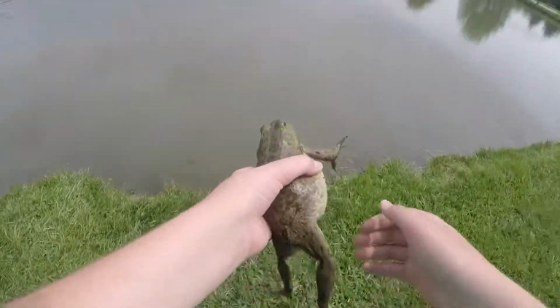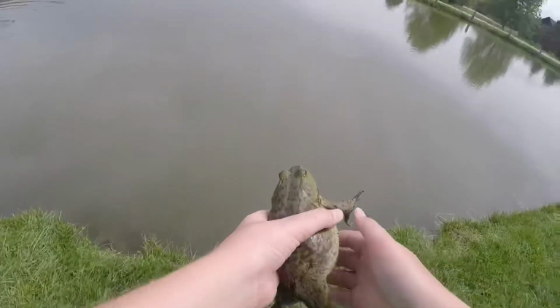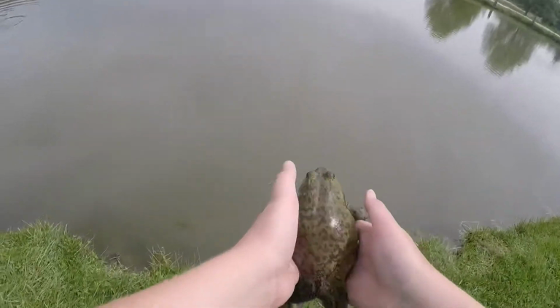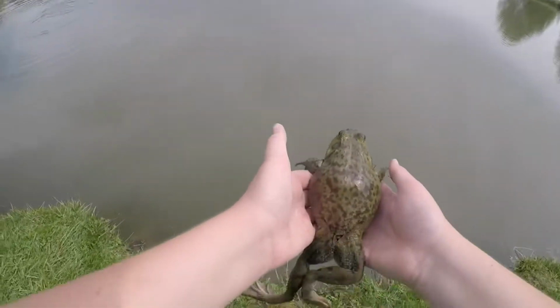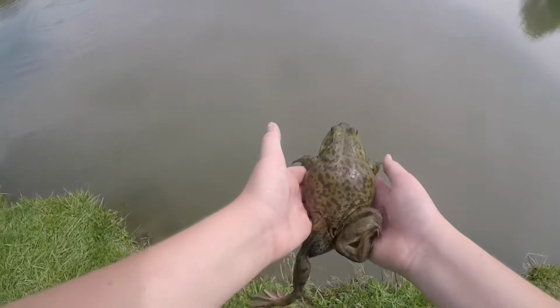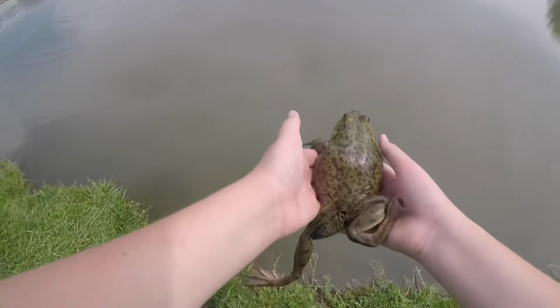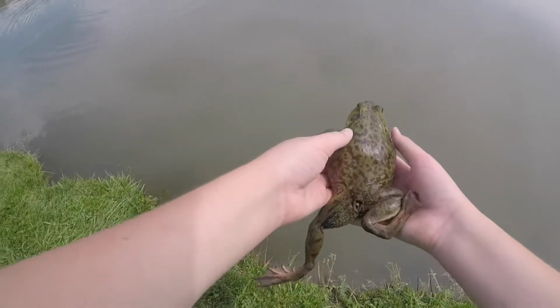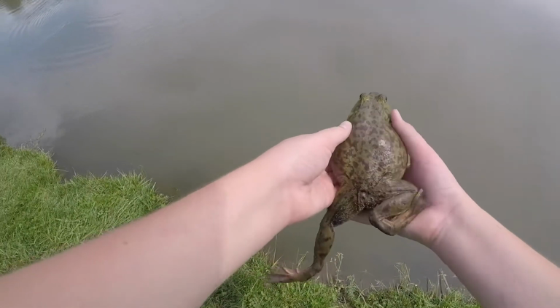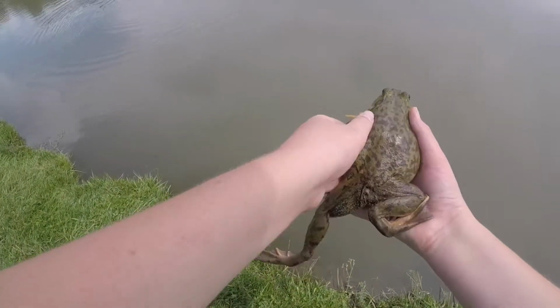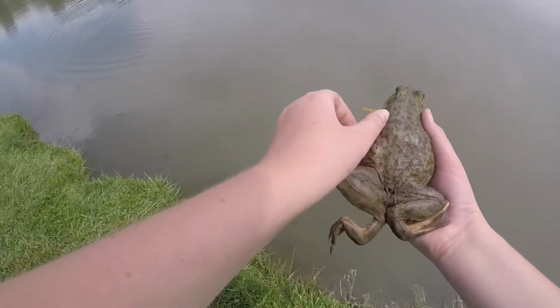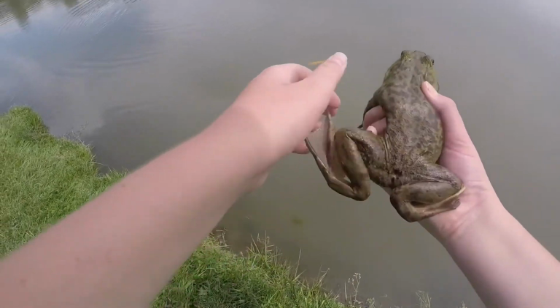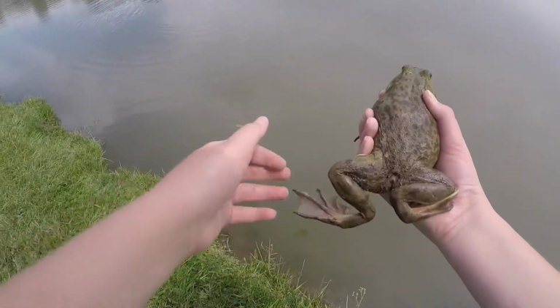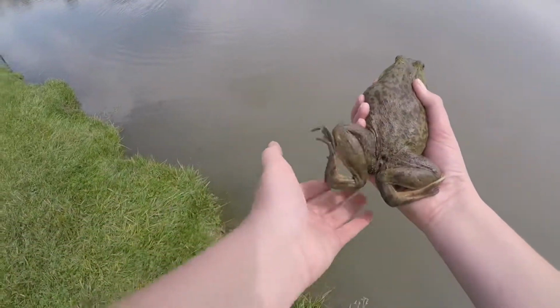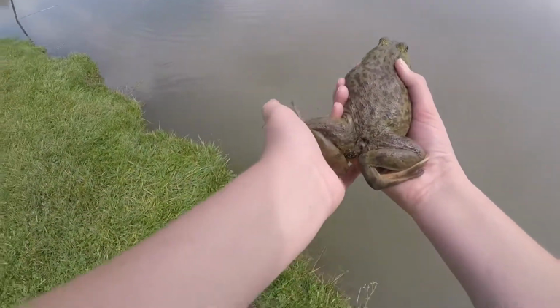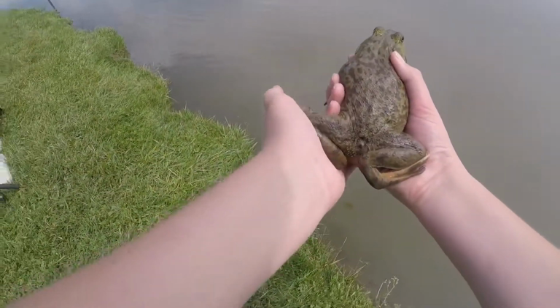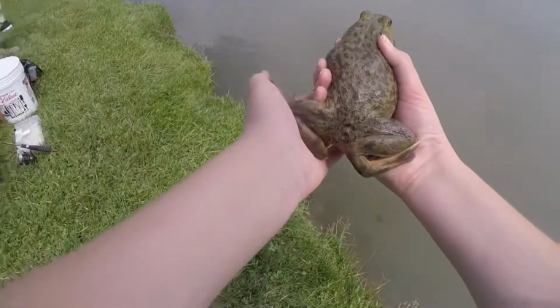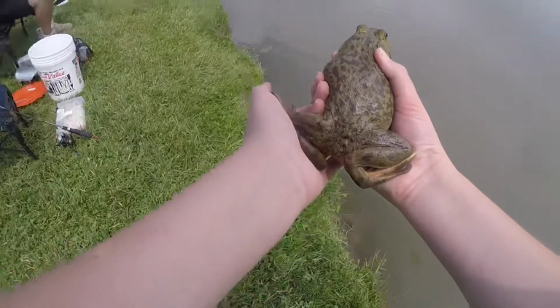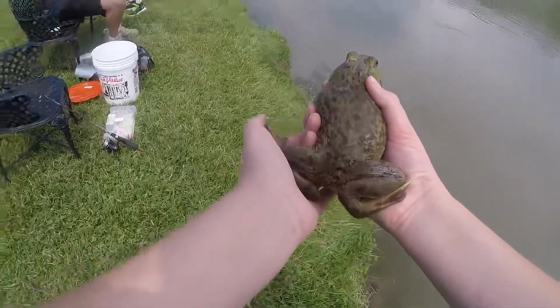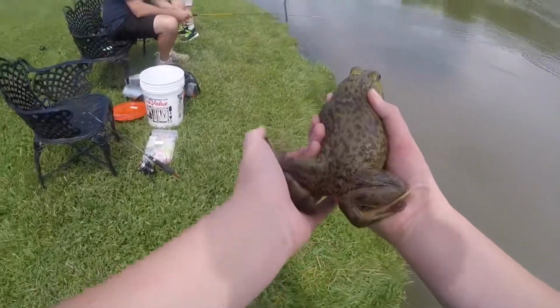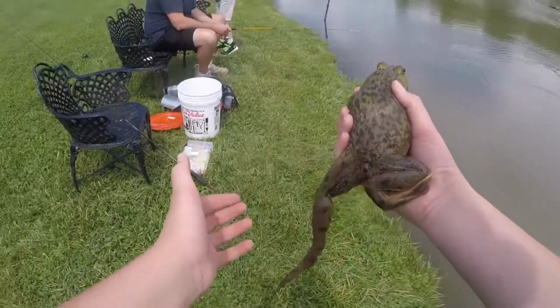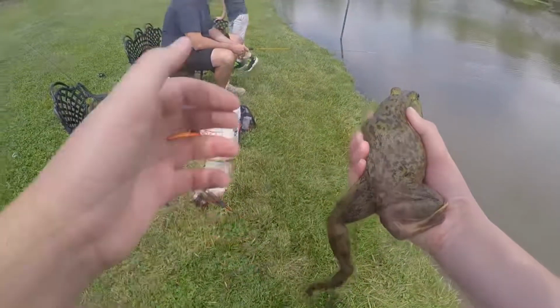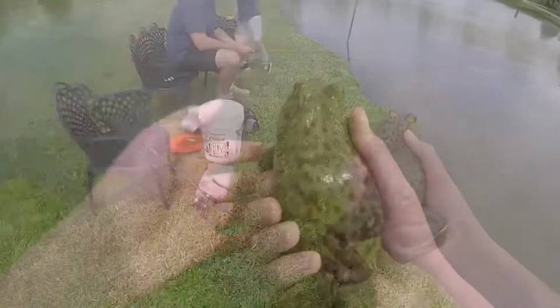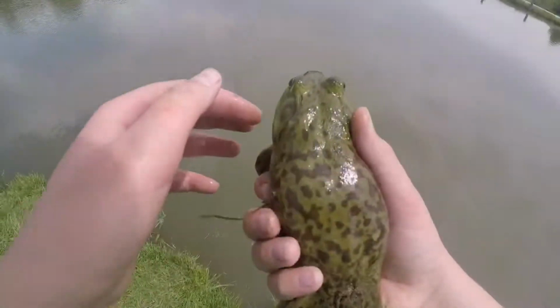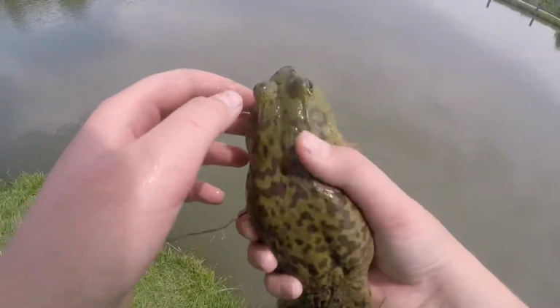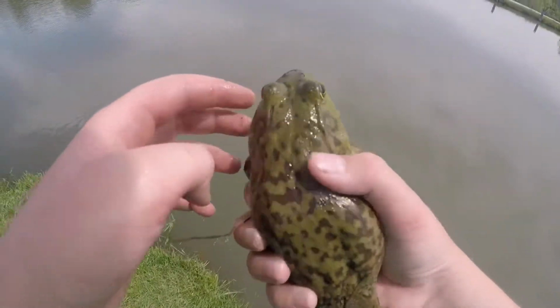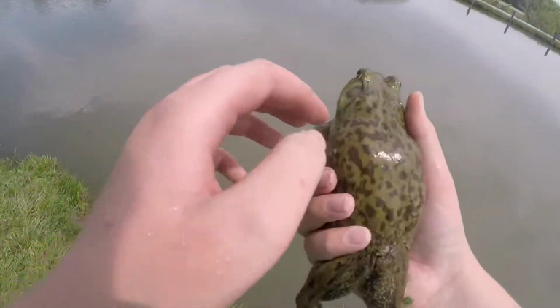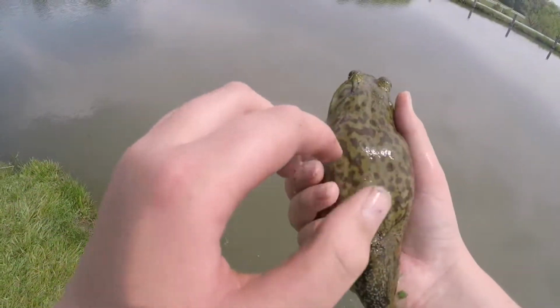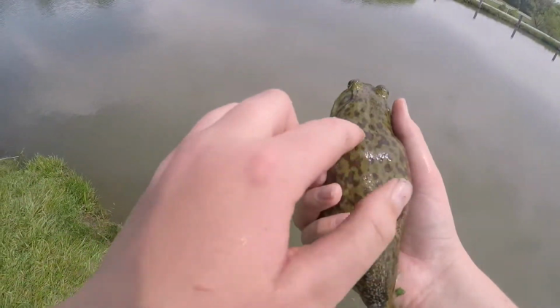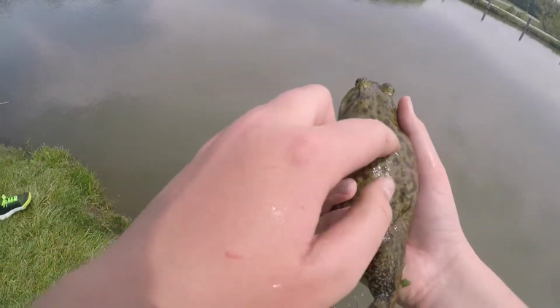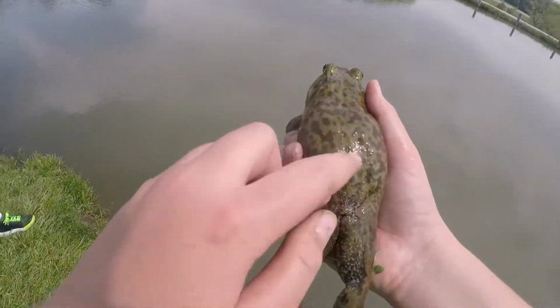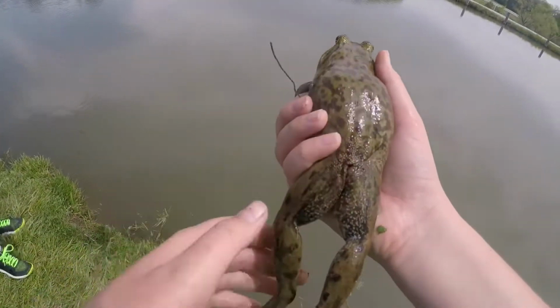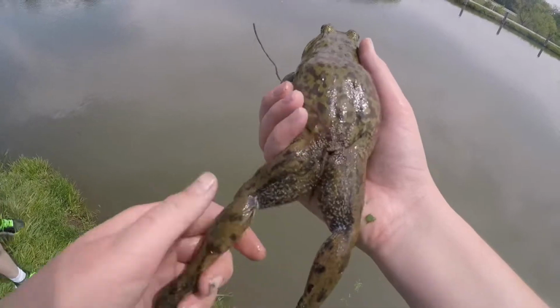As you guys can see, he is quite a big frog. Look at that sucker — I think it's huge. This may be one of the coolest looking bullfrogs I've ever caught. Look at that pattern on that guy.